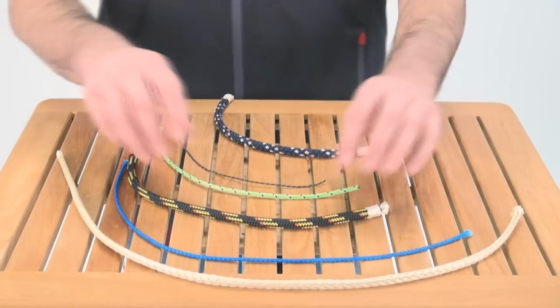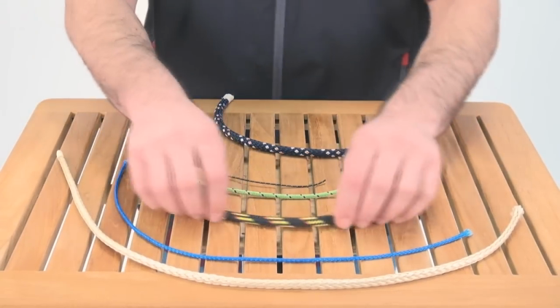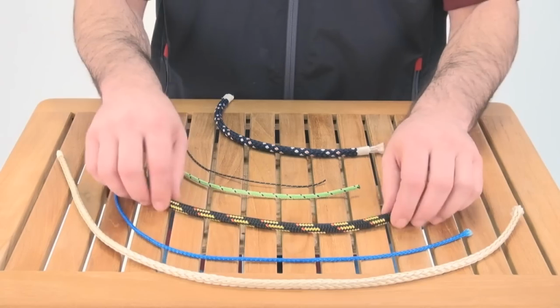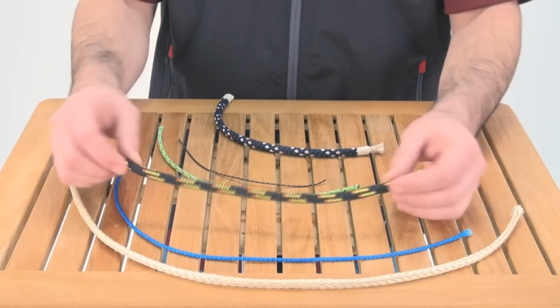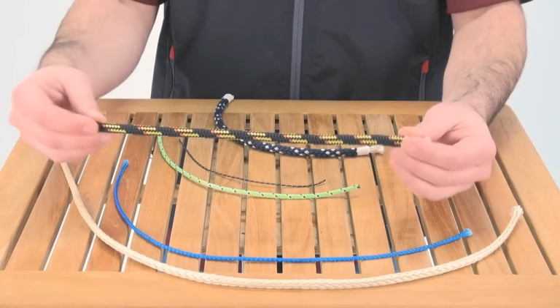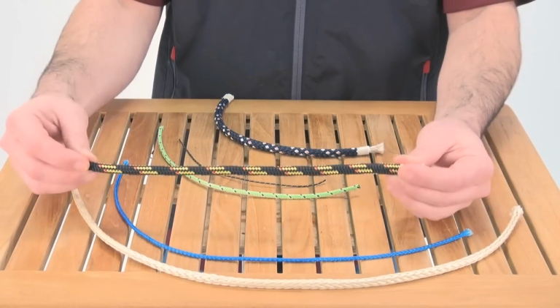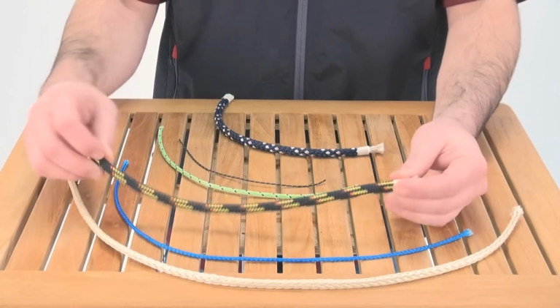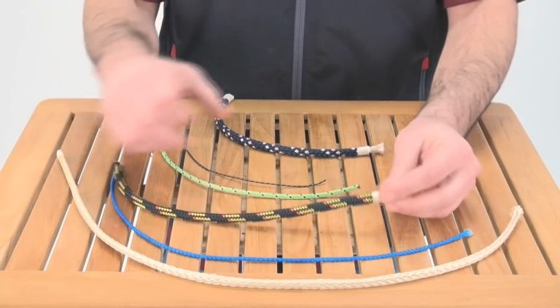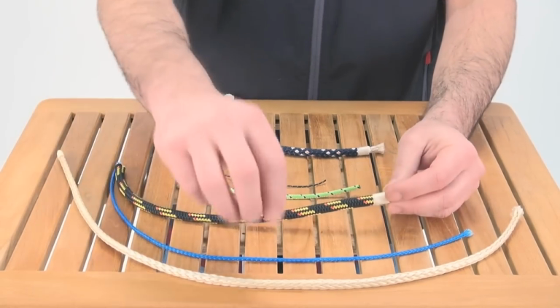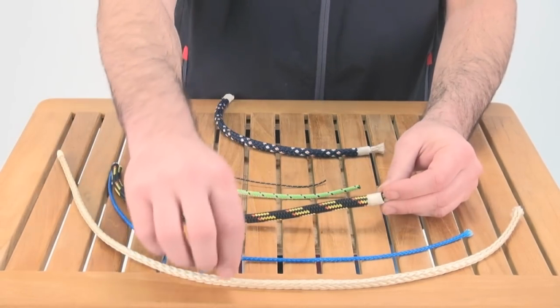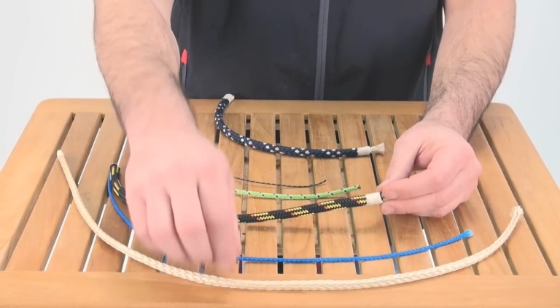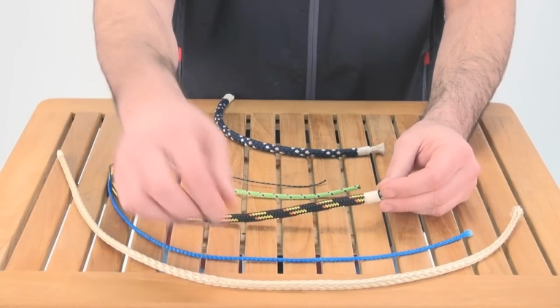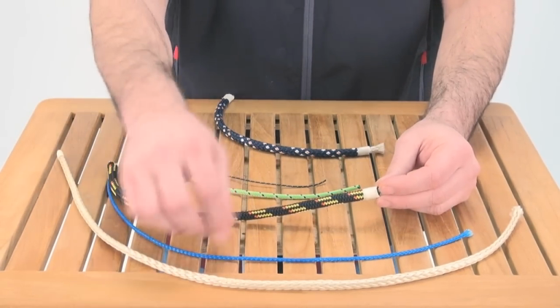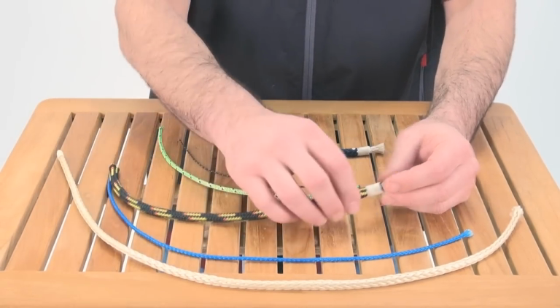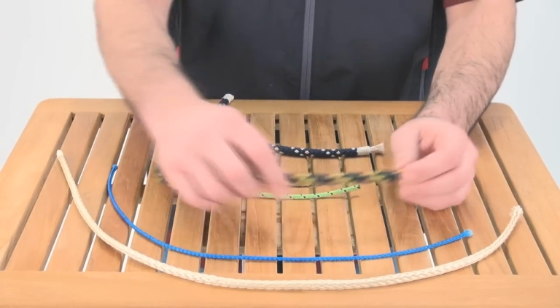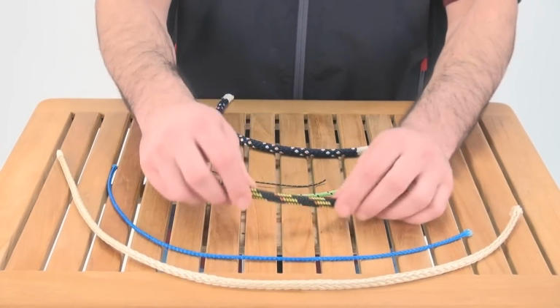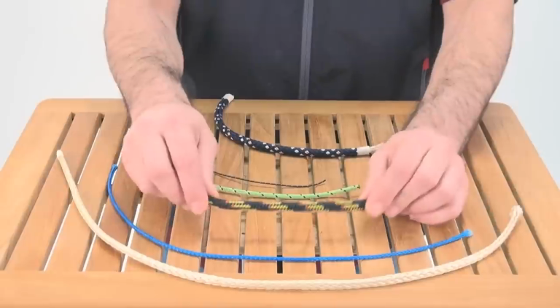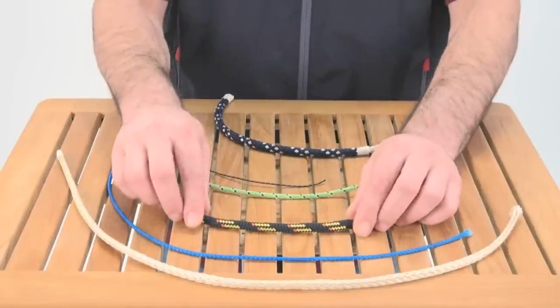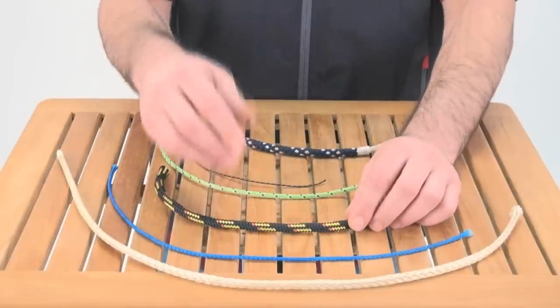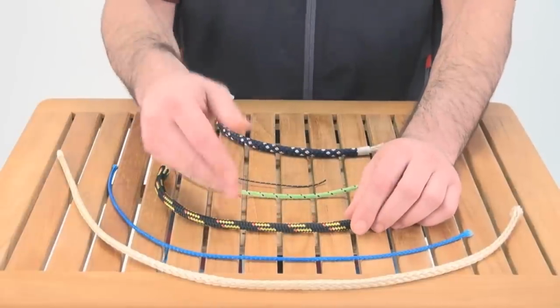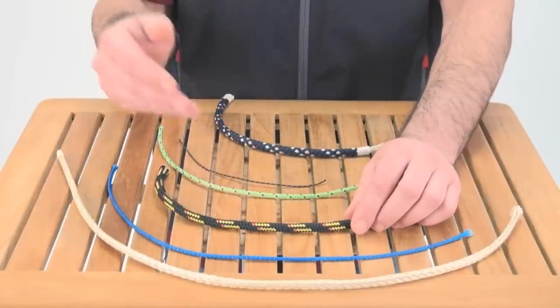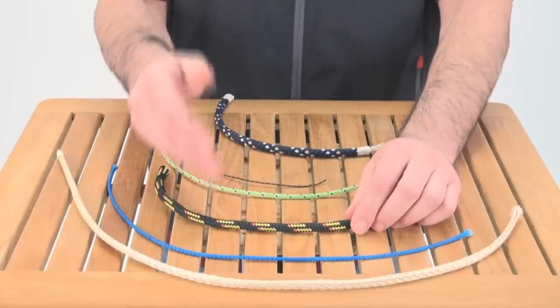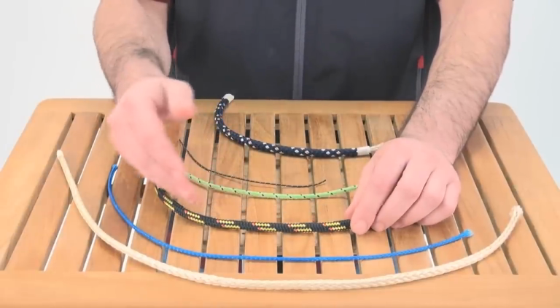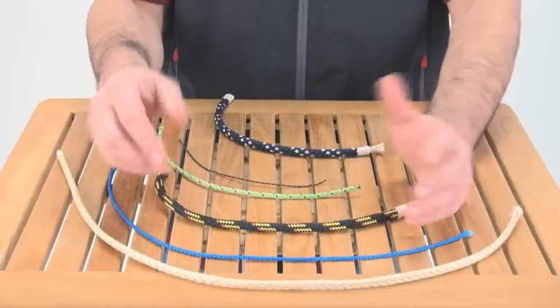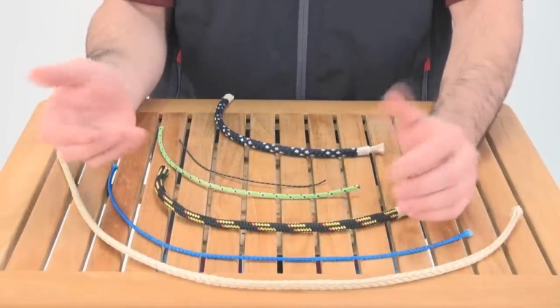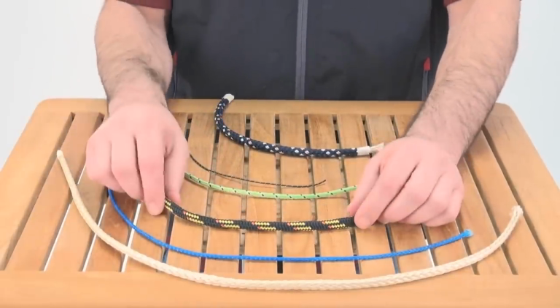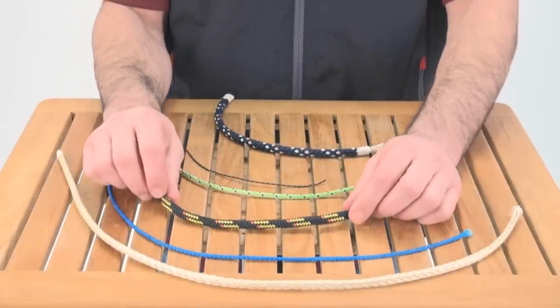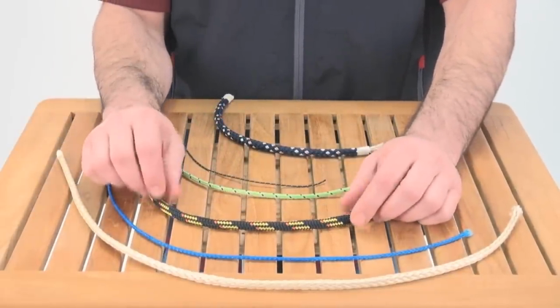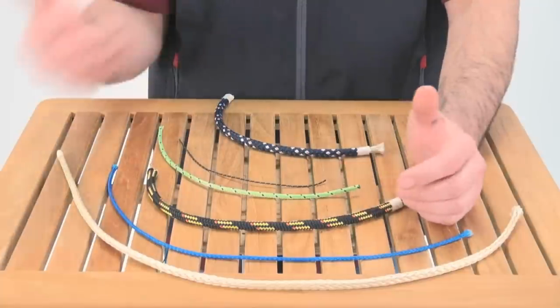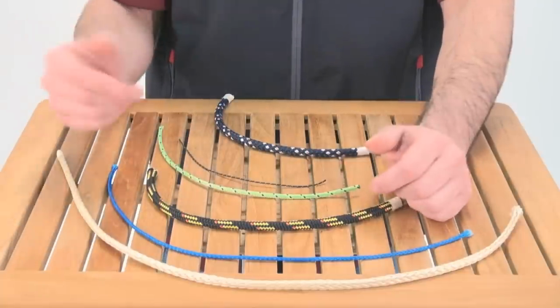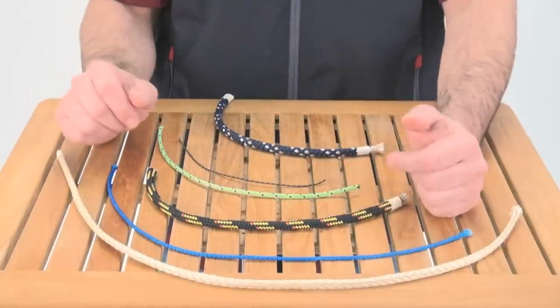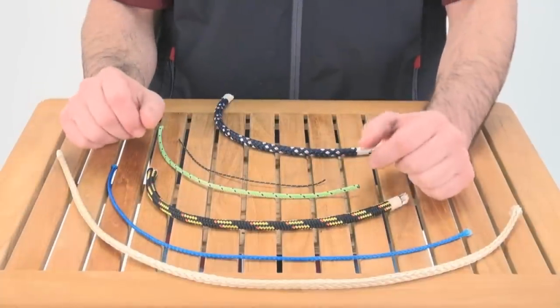The next line is a Vectran core double braid. This has essentially a 12-strand Vectran core with a polyester cover, which is going to give it good UV and abrasion resistance. This is perfect for keelboat halyards, especially upwind halyards.